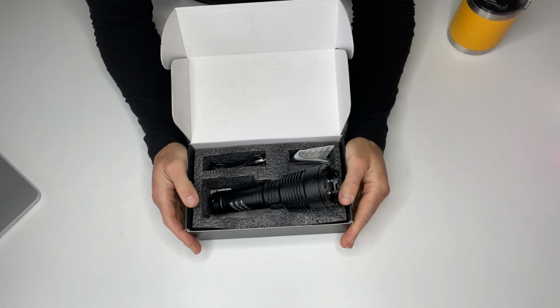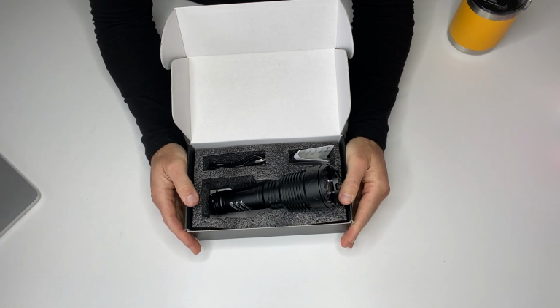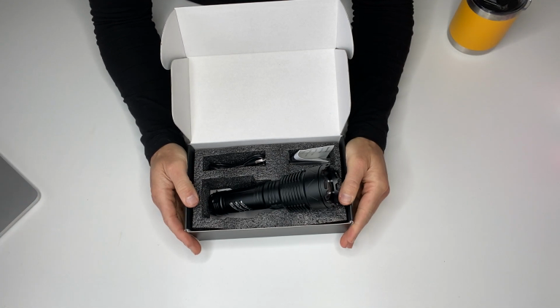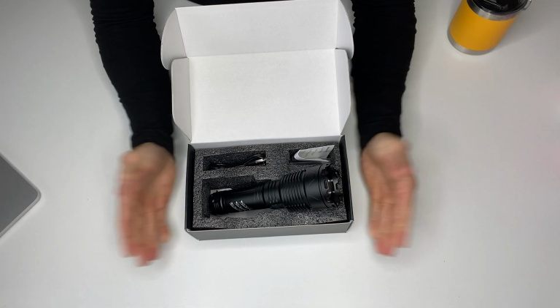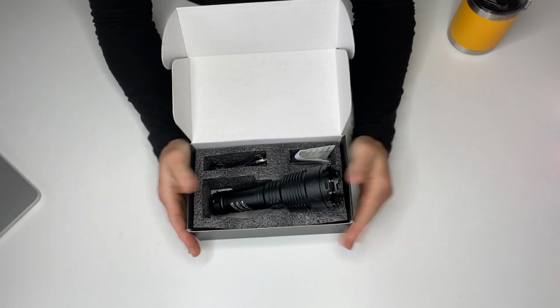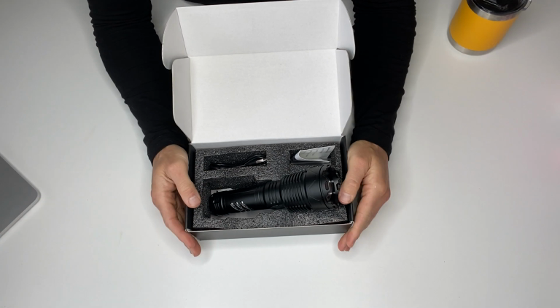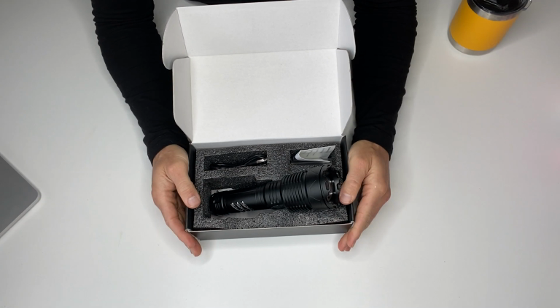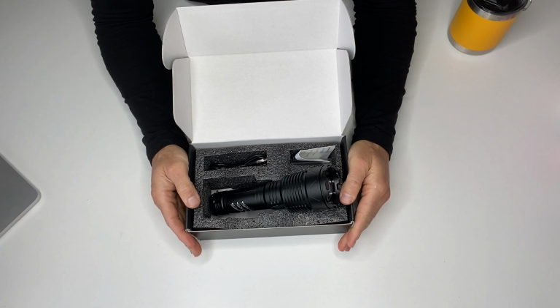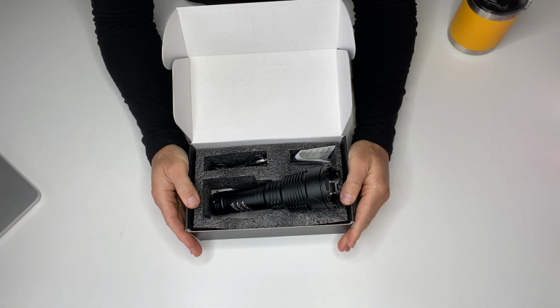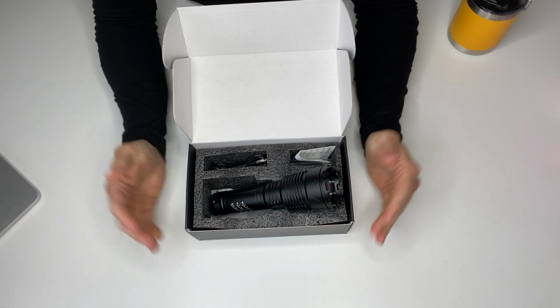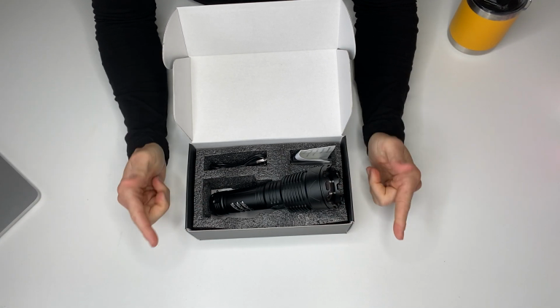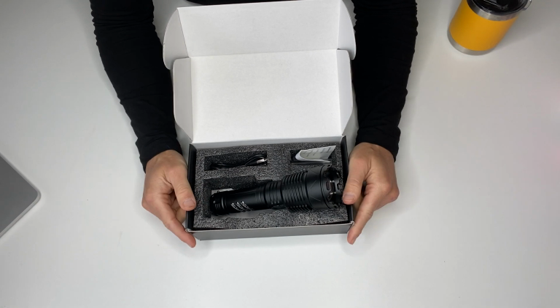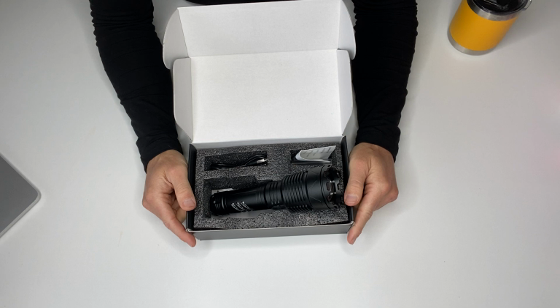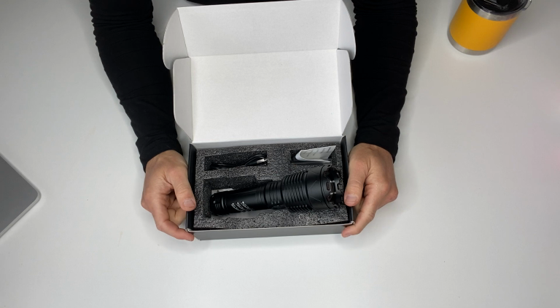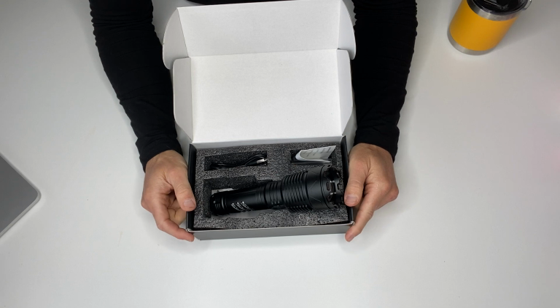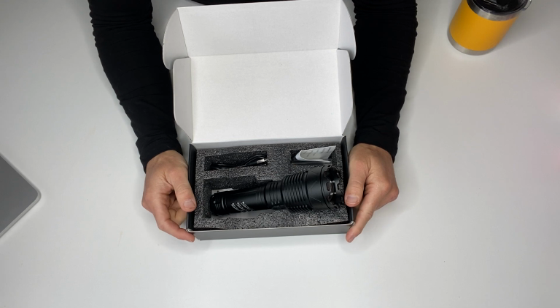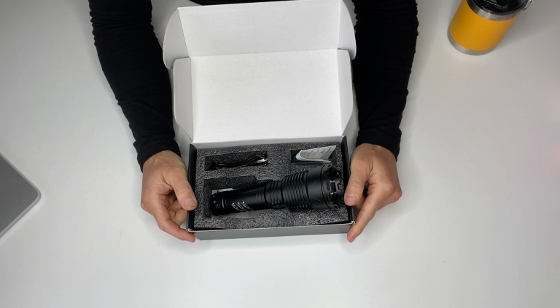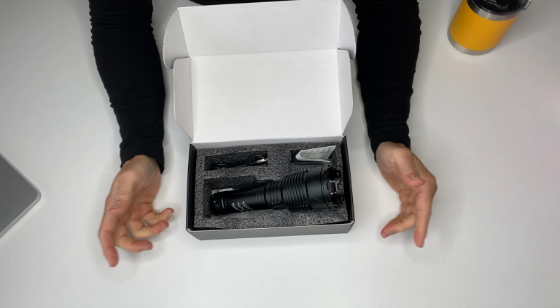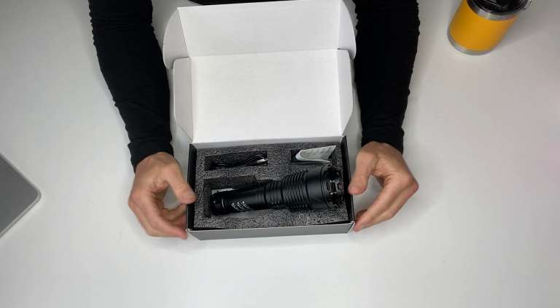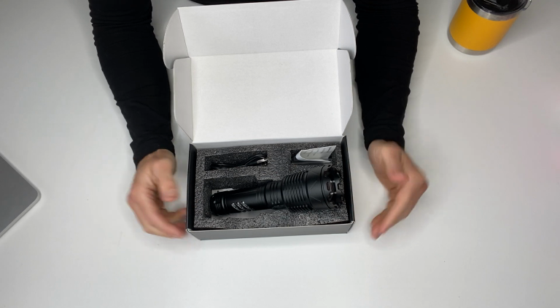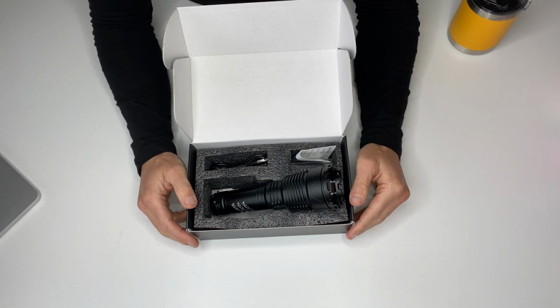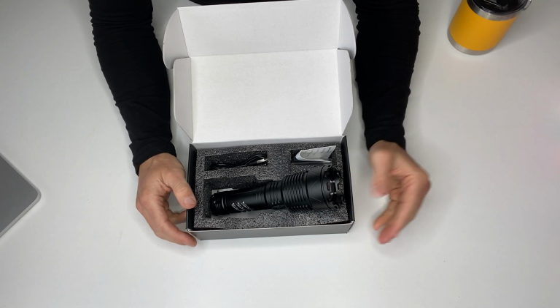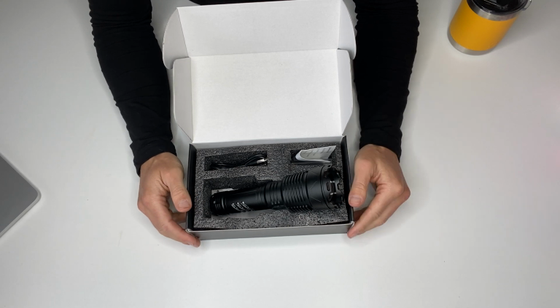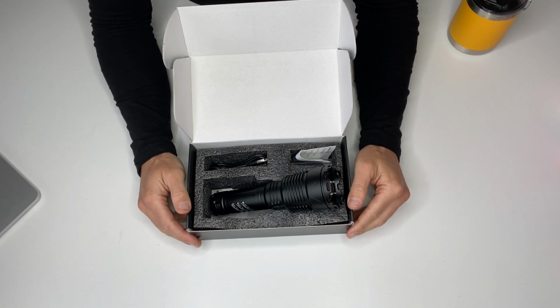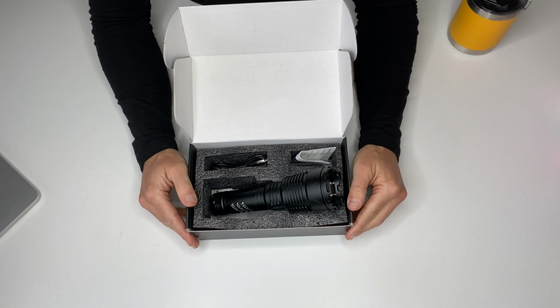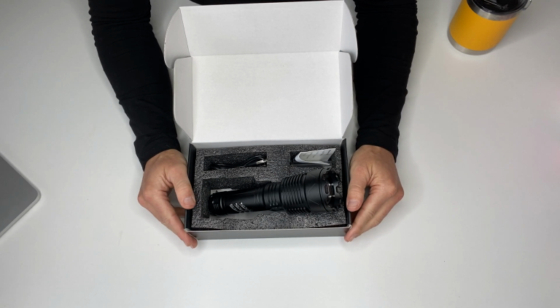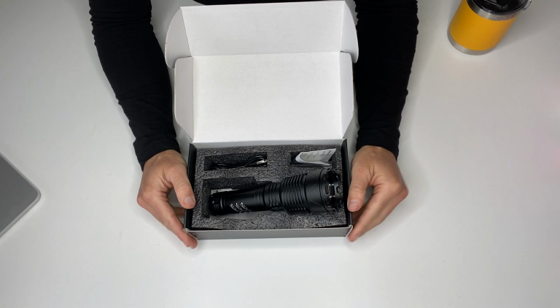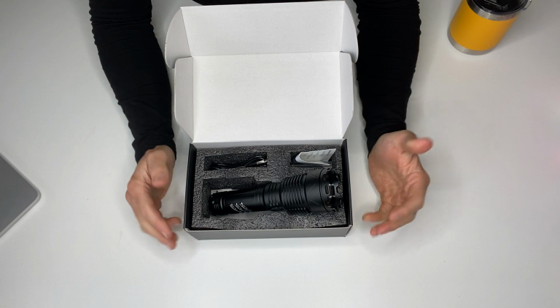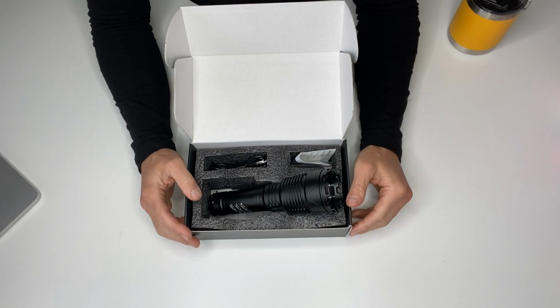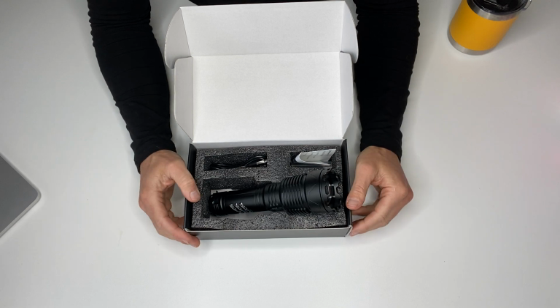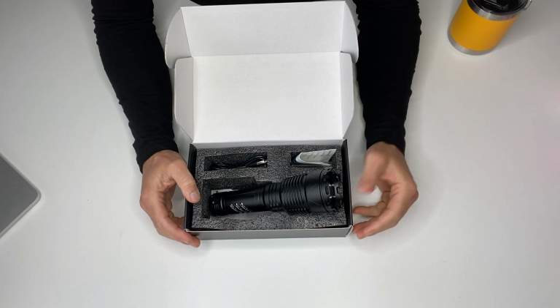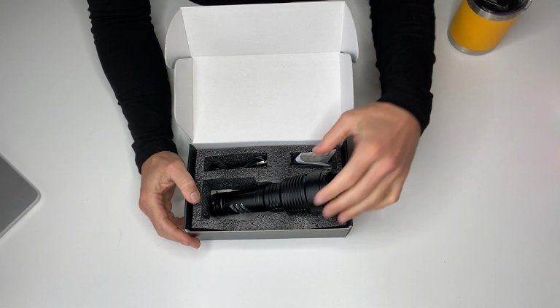My name is Matthew Paul. I help Amazon customers like you make quick, informed buying decisions. No fluff, no BS — quick, informed buying decisions on products I have firsthand experience with.